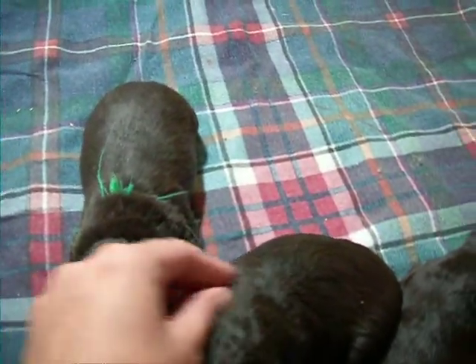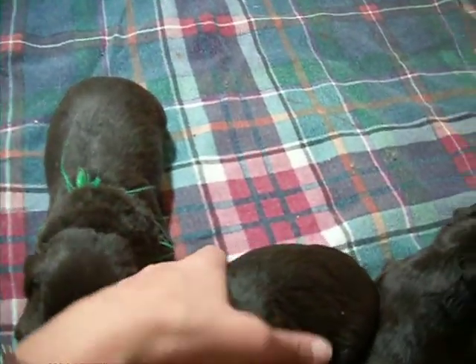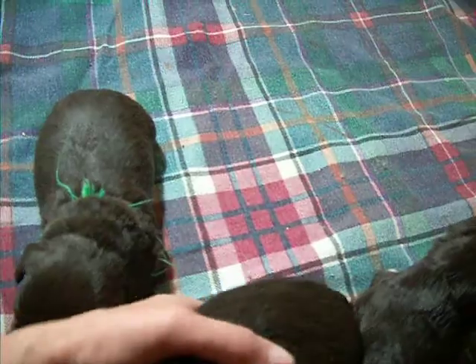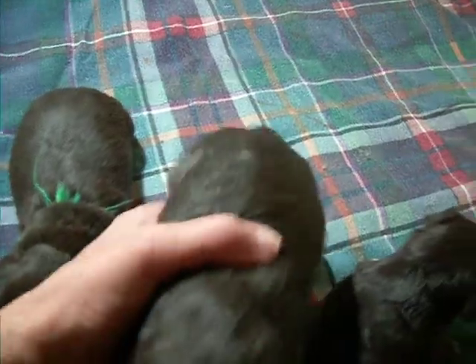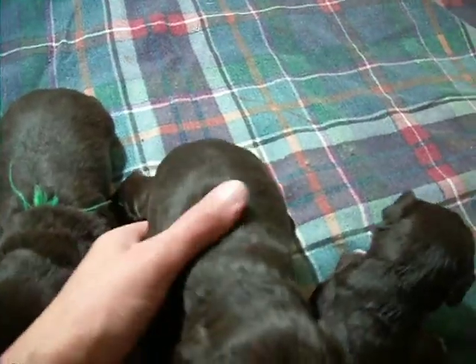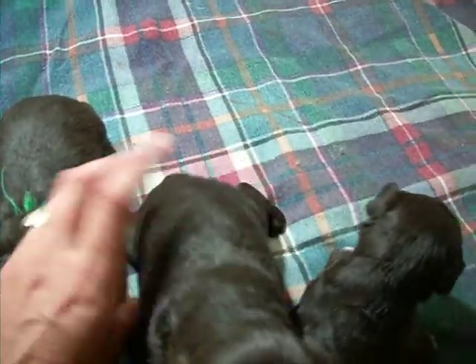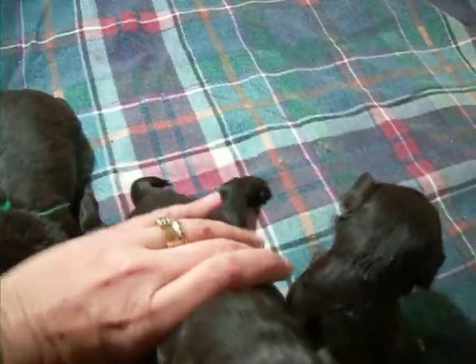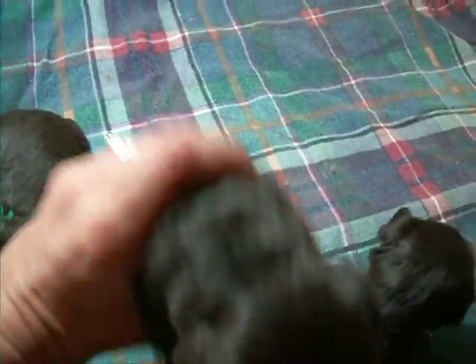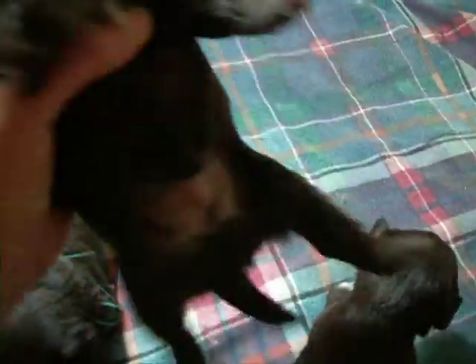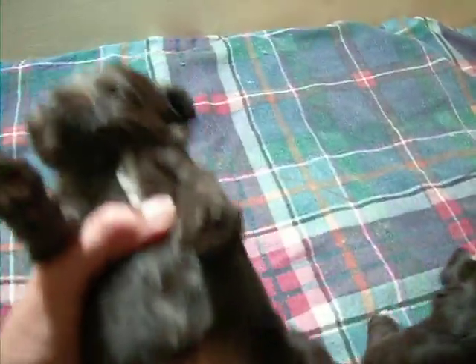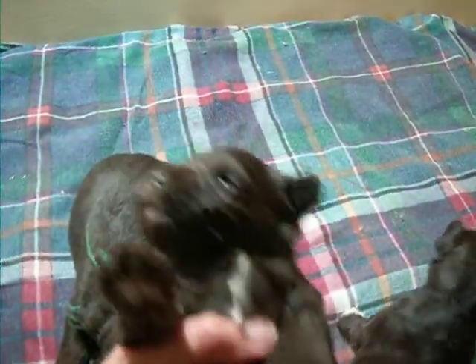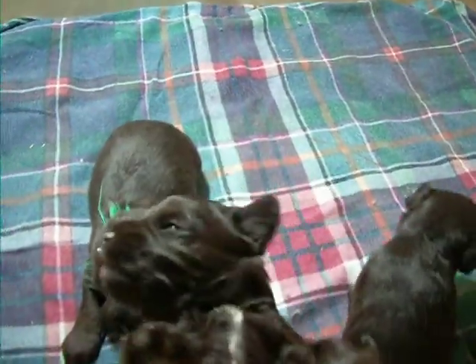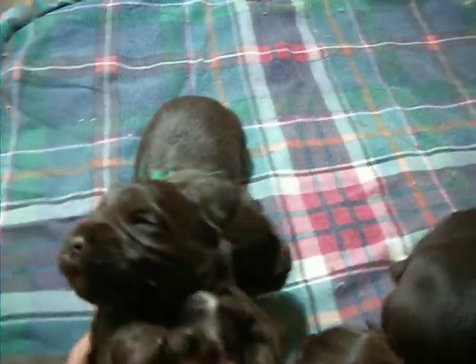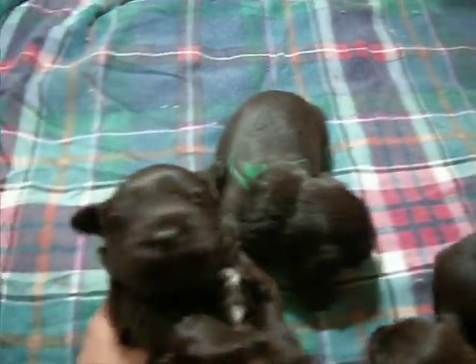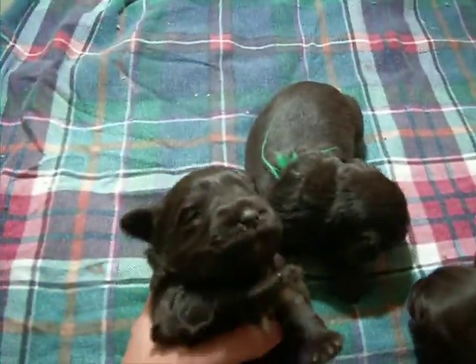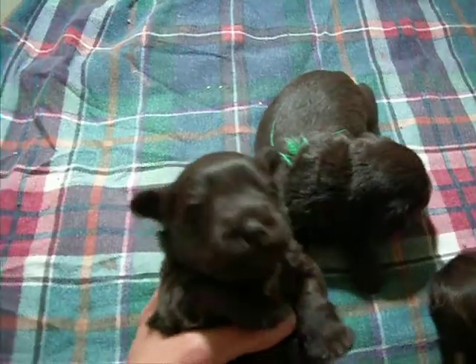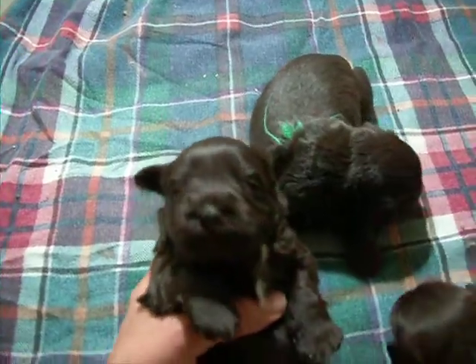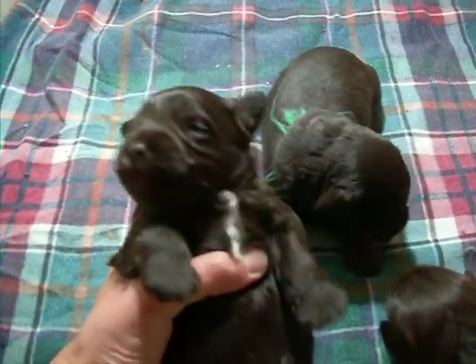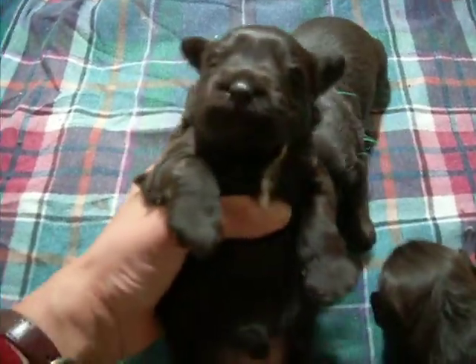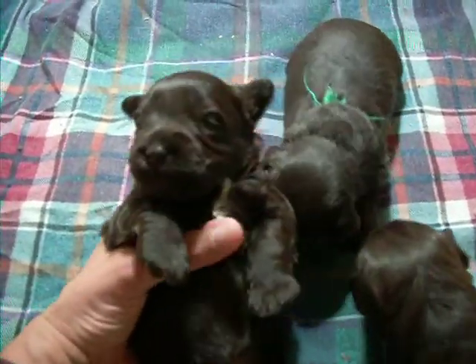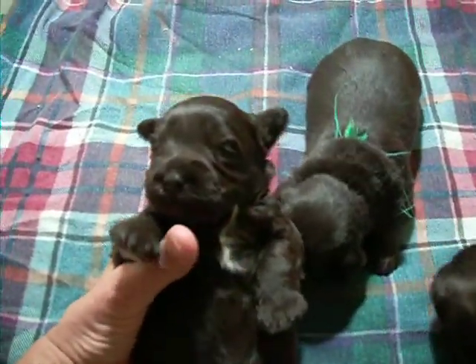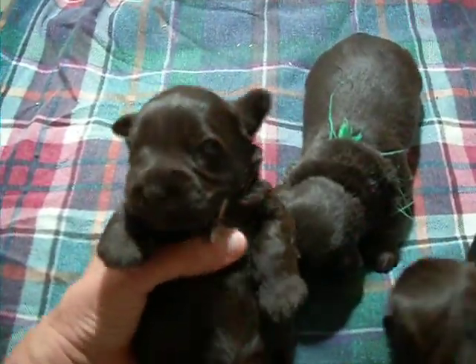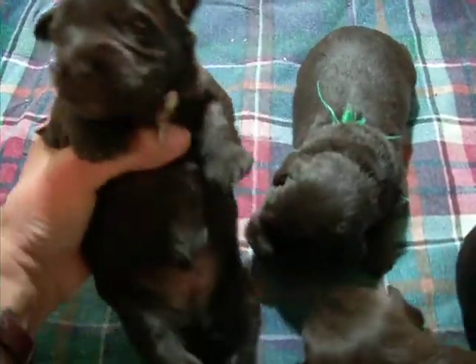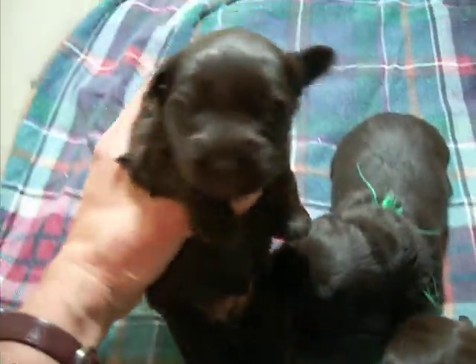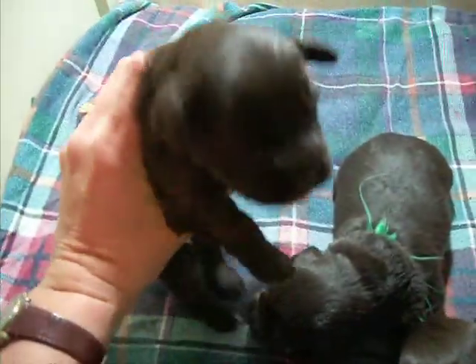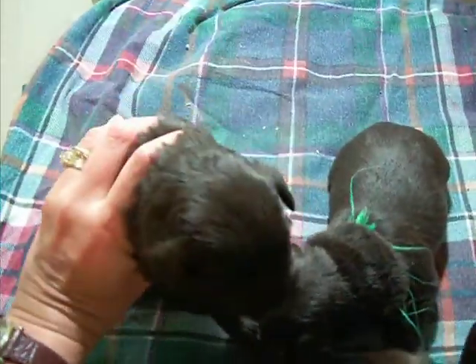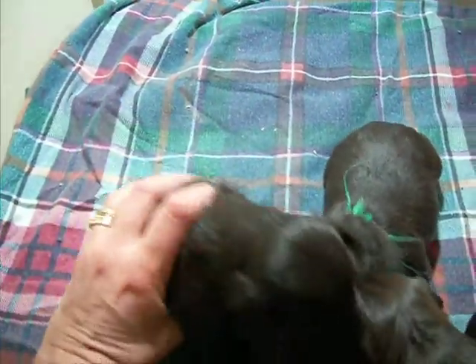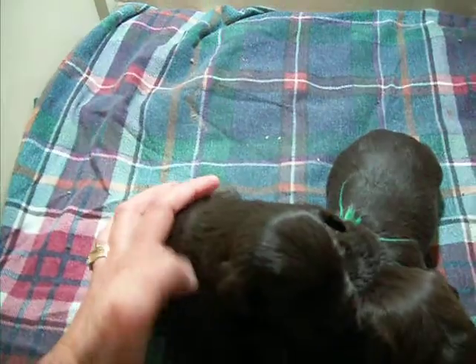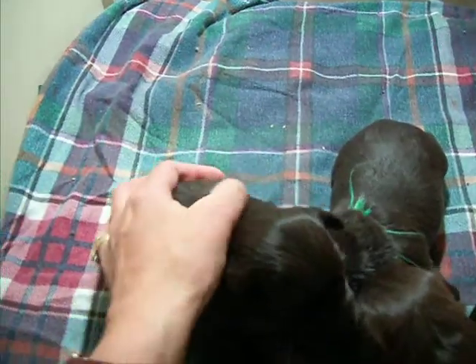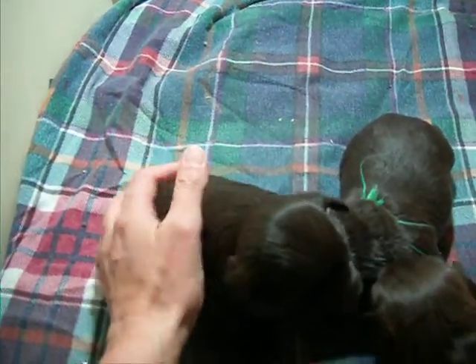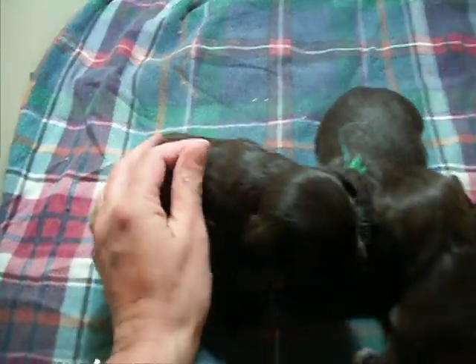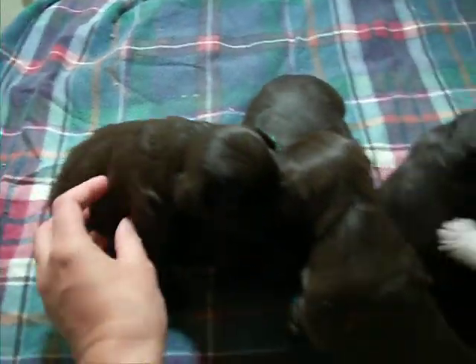This one is, I believe, chocolate boy. Yes, this is the solid chocolate boy. The white splash on his chest, and his coat feels just like butter — it is silky, silky soft.